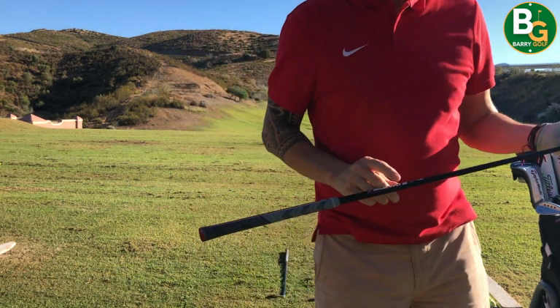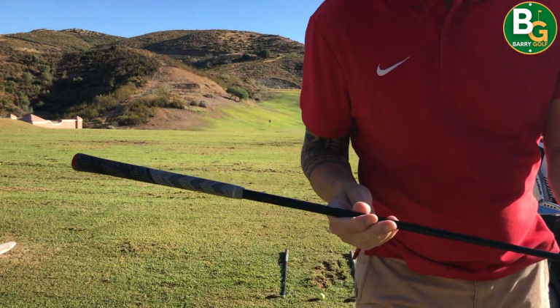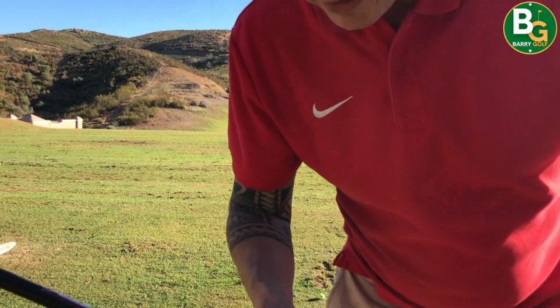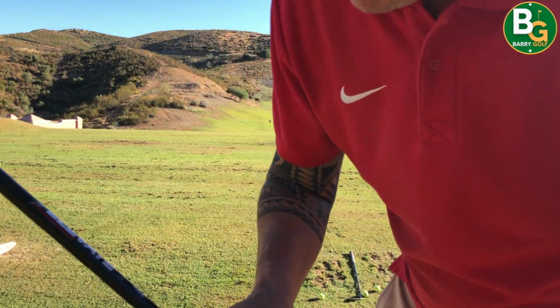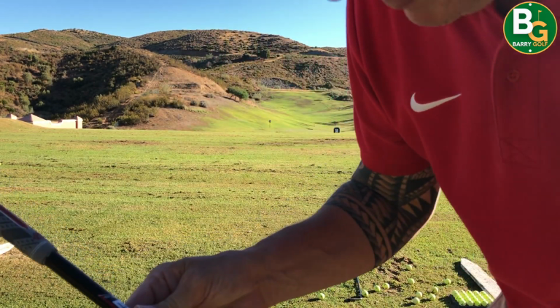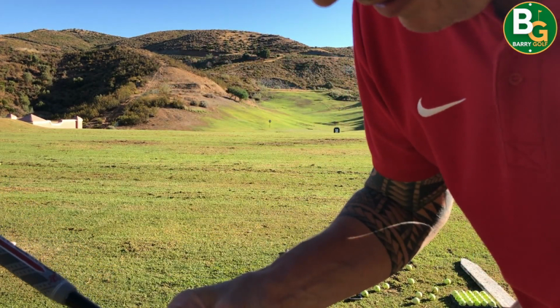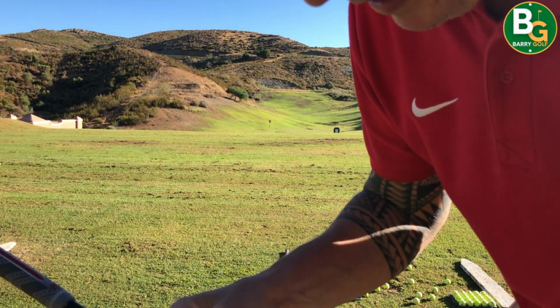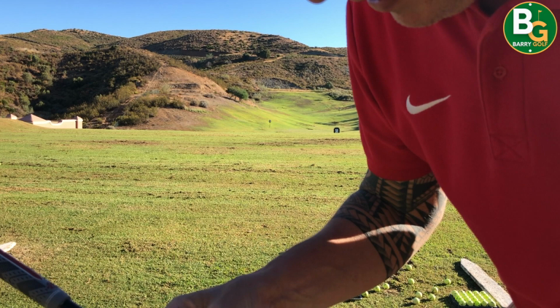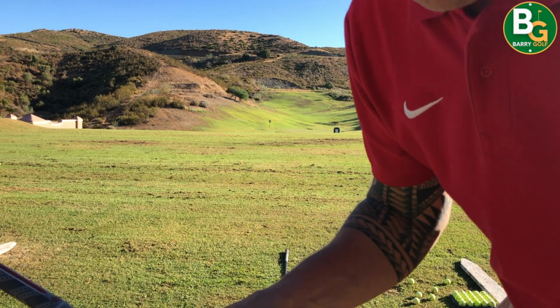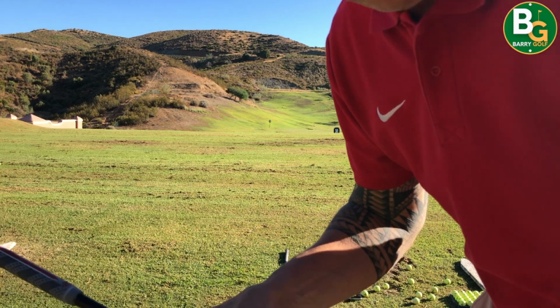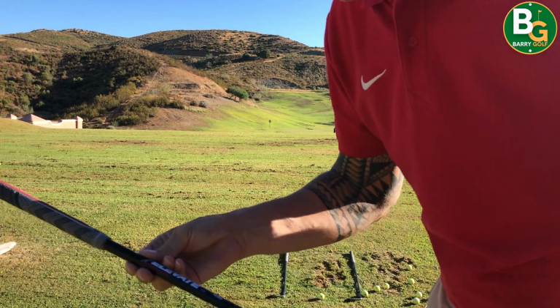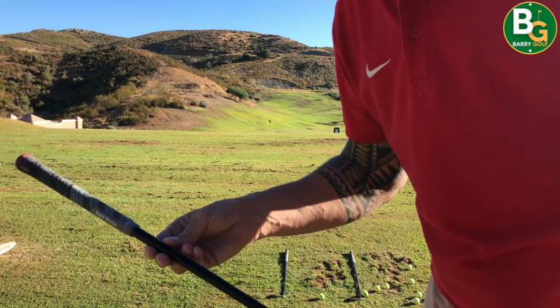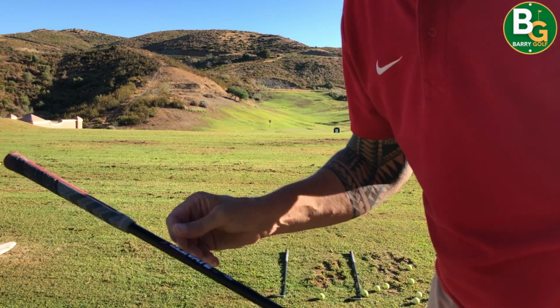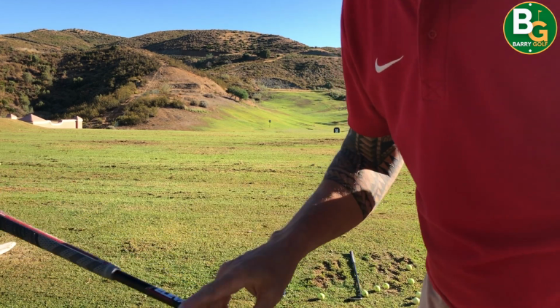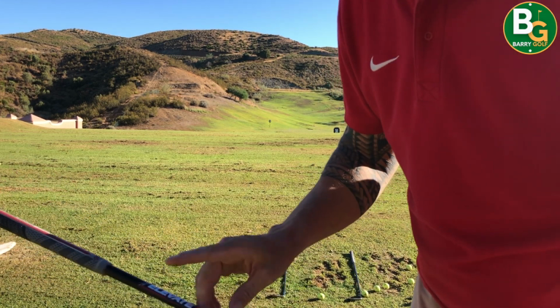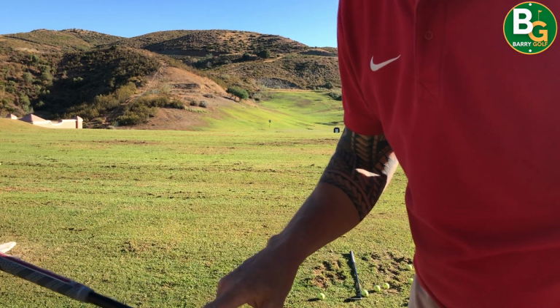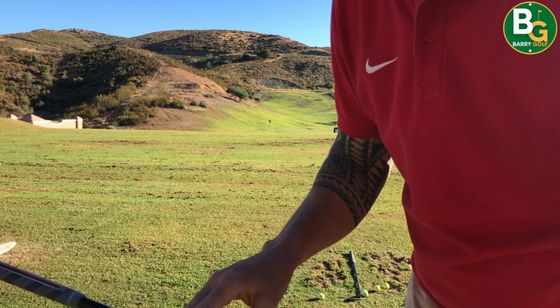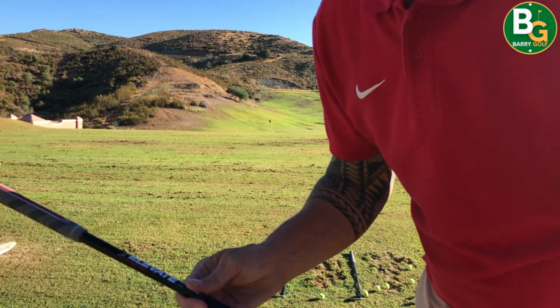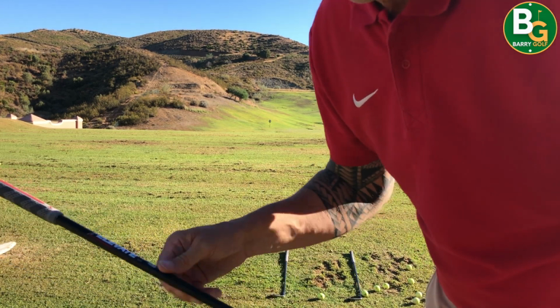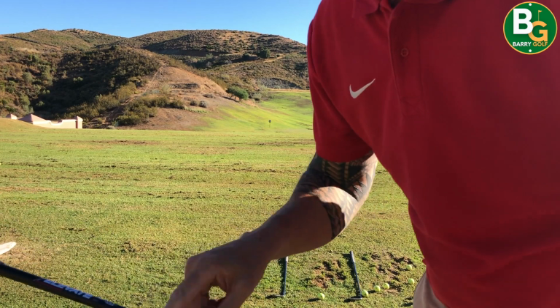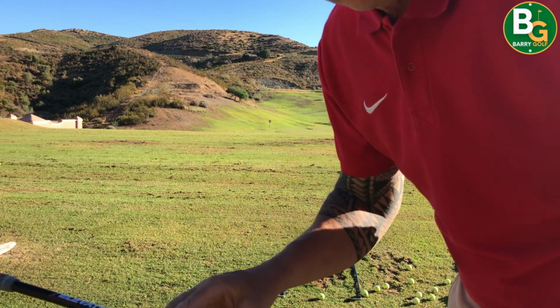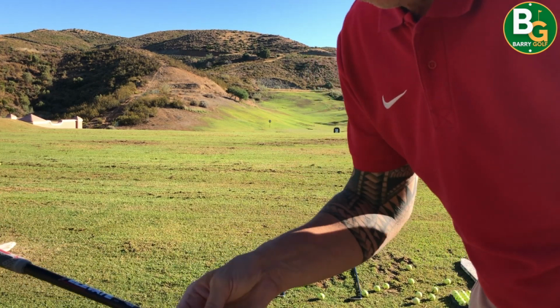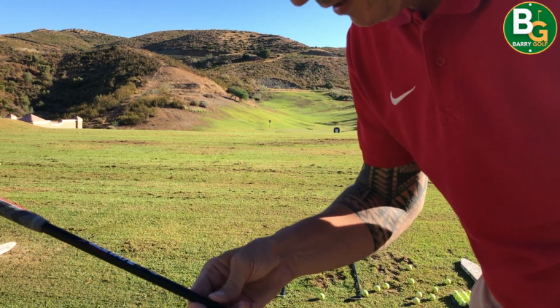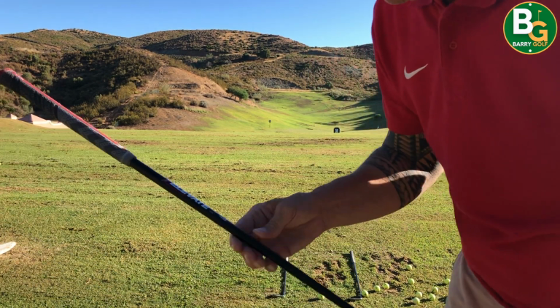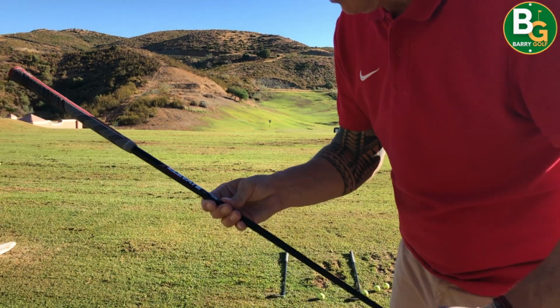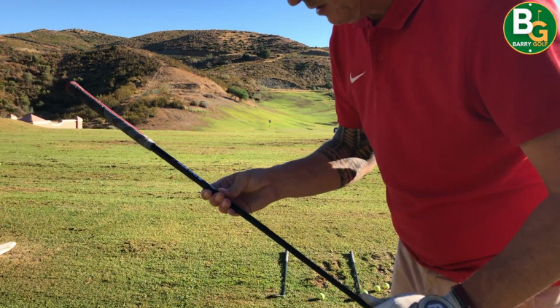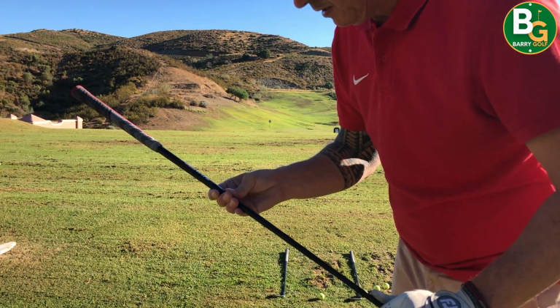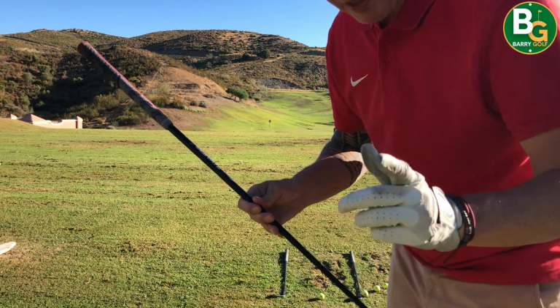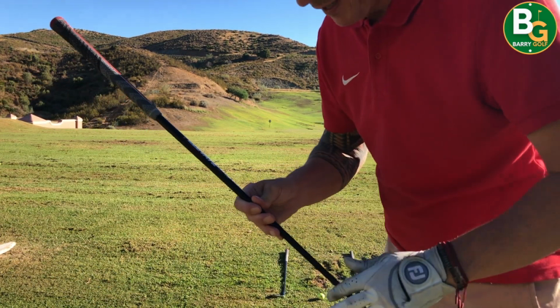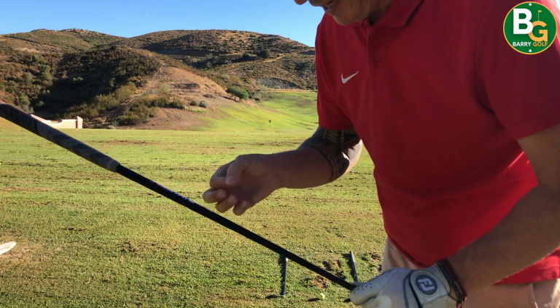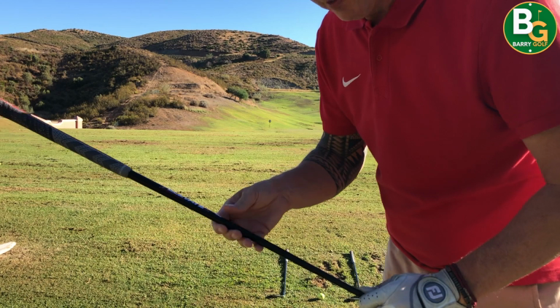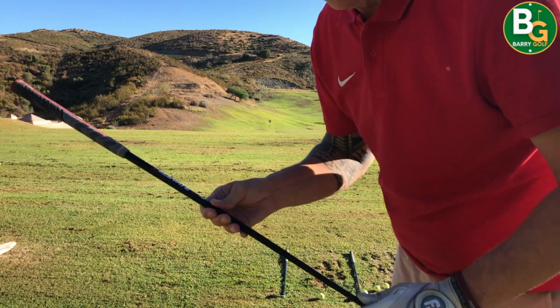I've never used these Elevate shafts before but they are really nice. I've got the Dynamic Golds in my ones back in the UK — those are S-Flex — but these are the X-Flex and they're really good.